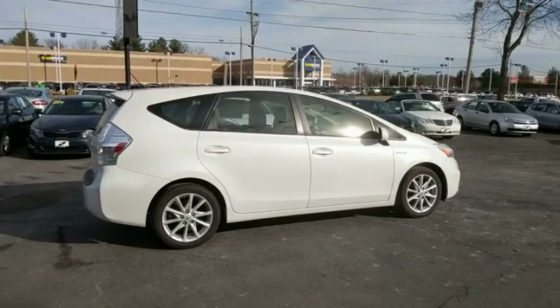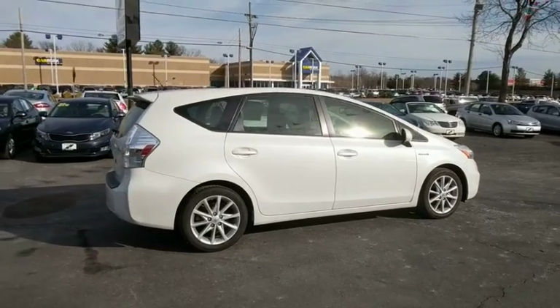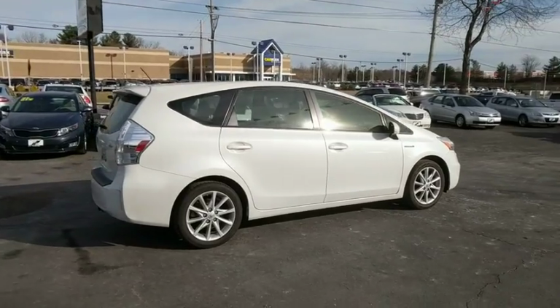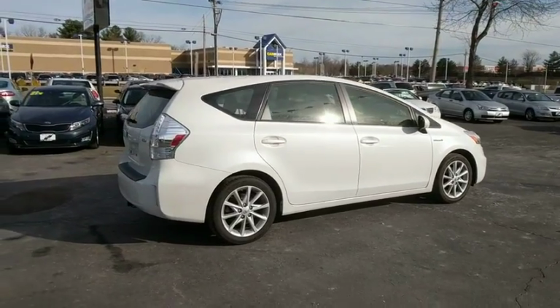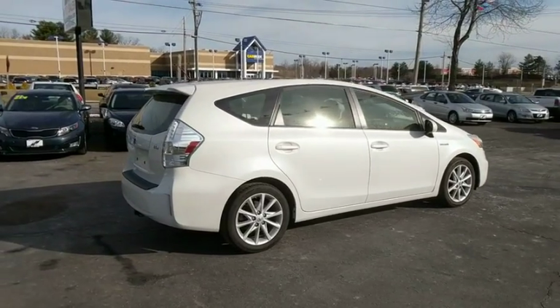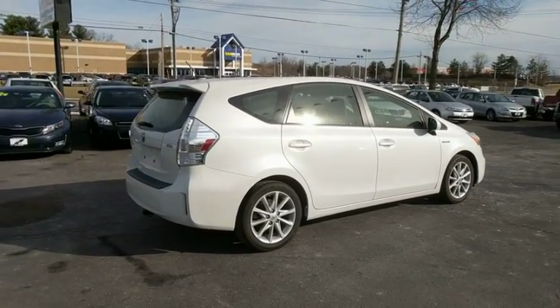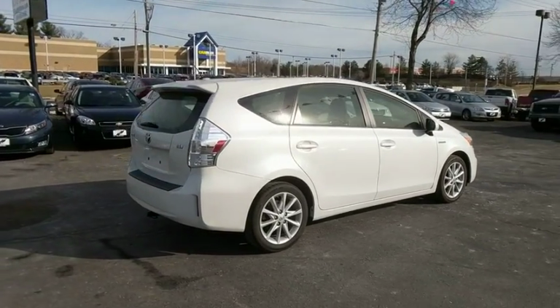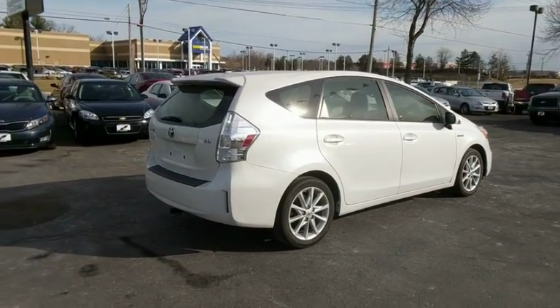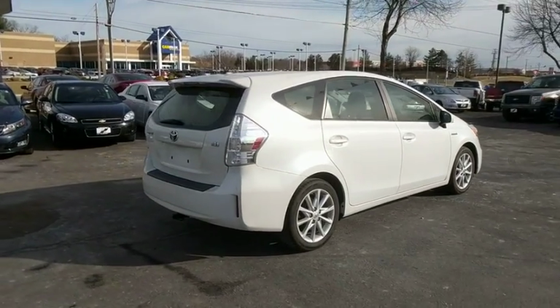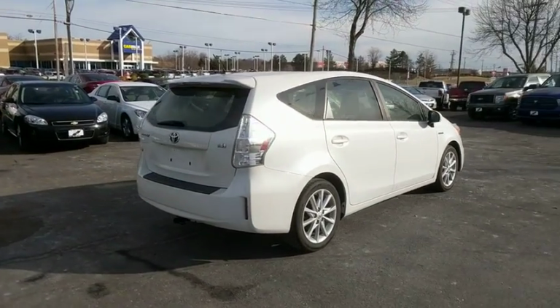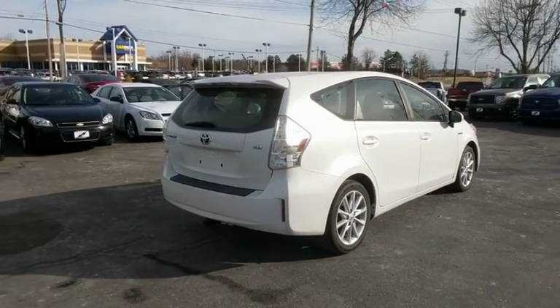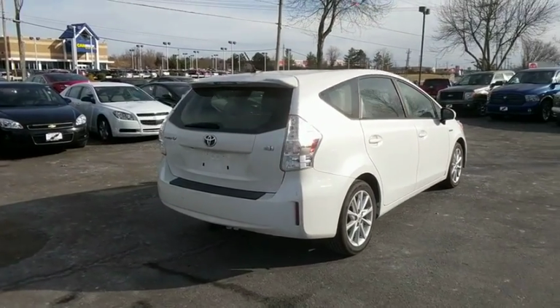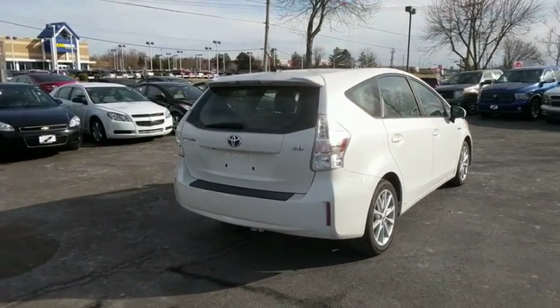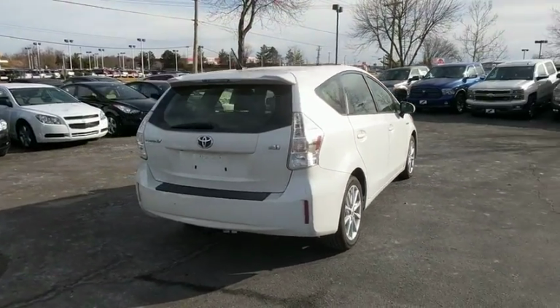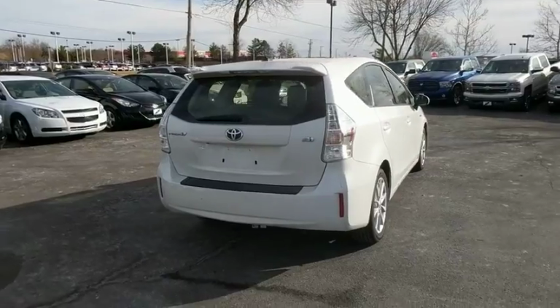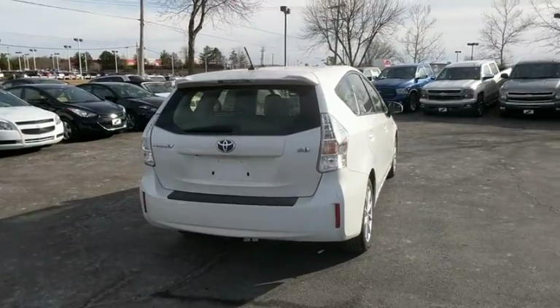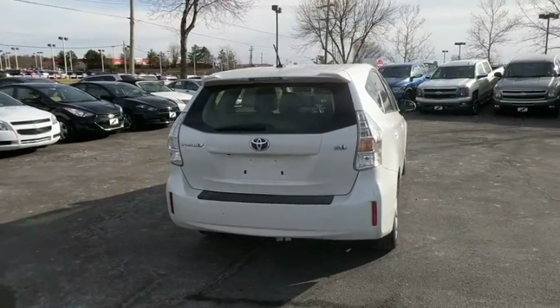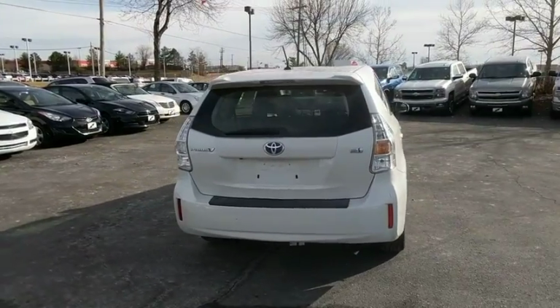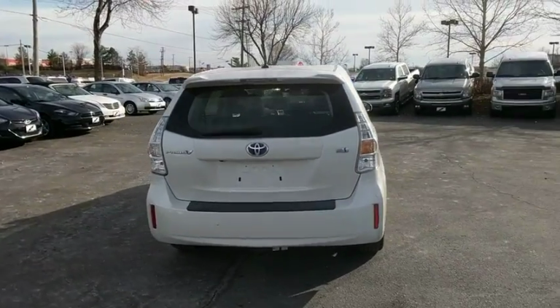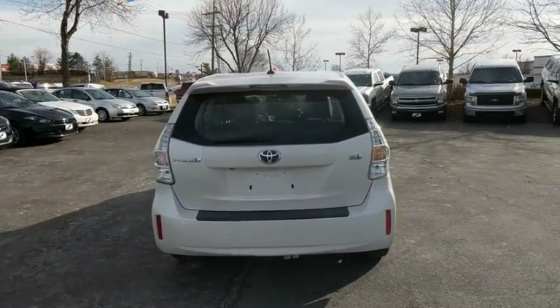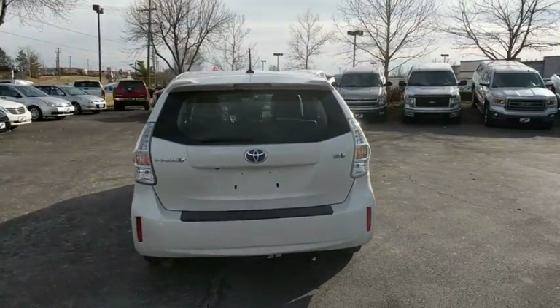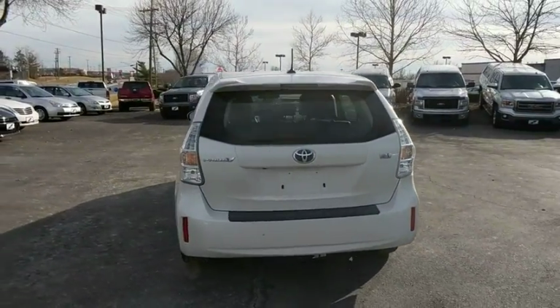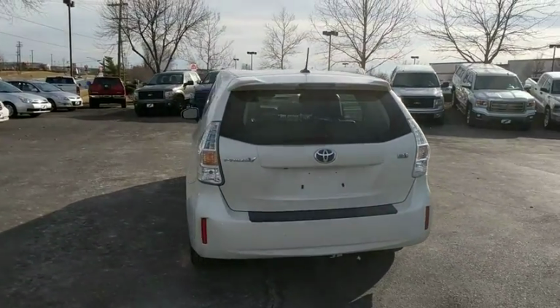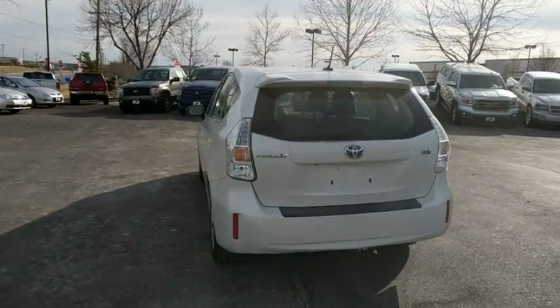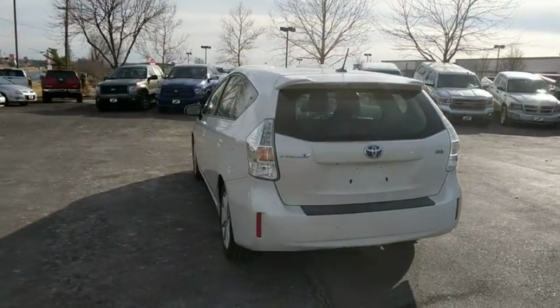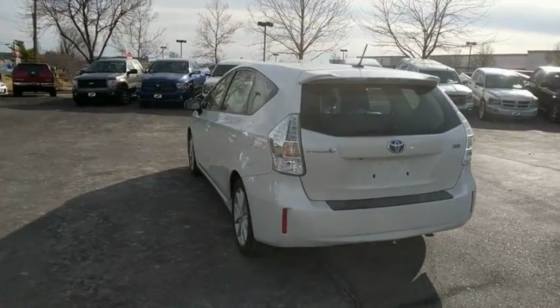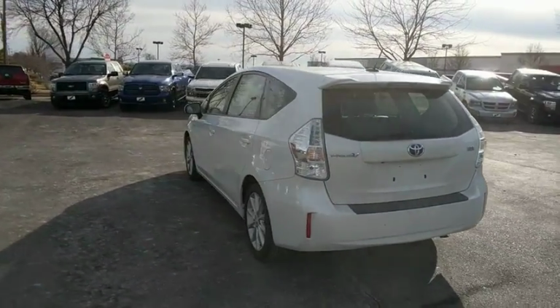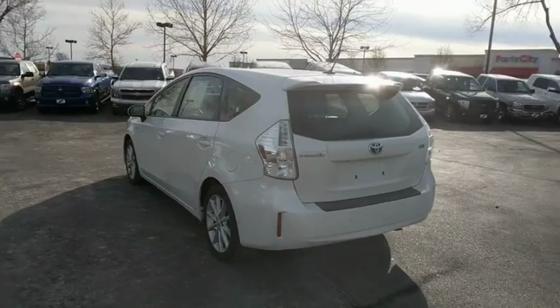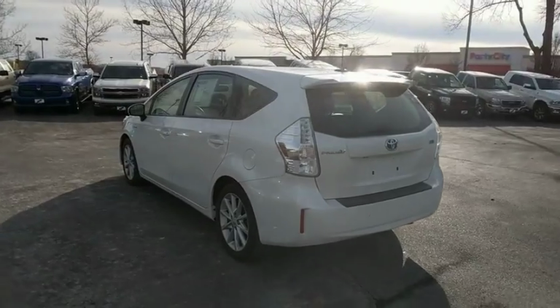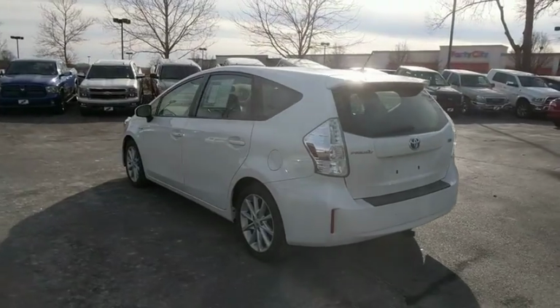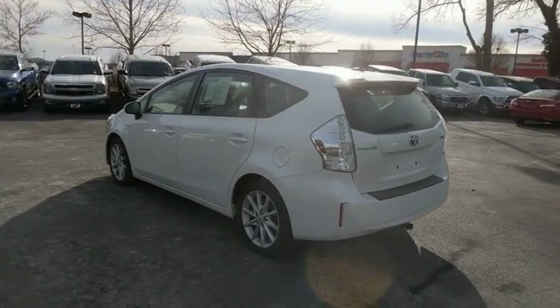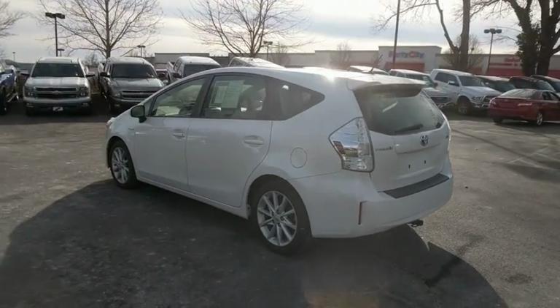Here are some of this vehicle's great options: navigation system, traction control, dual airbags, power steering, four-wheel disc brakes, rear window defroster, electronic stability control, fog lights.